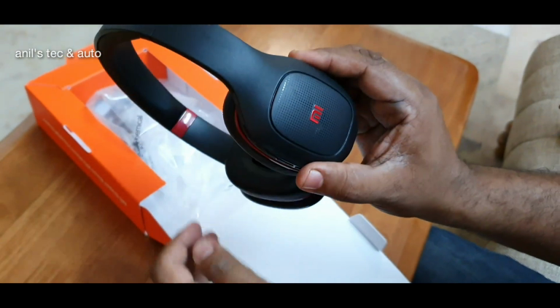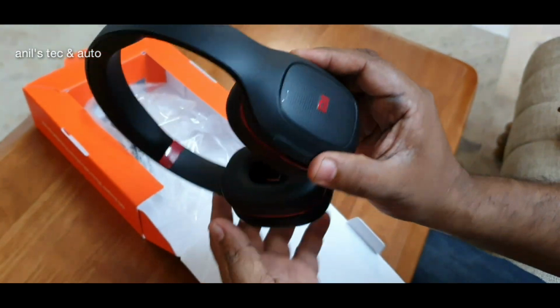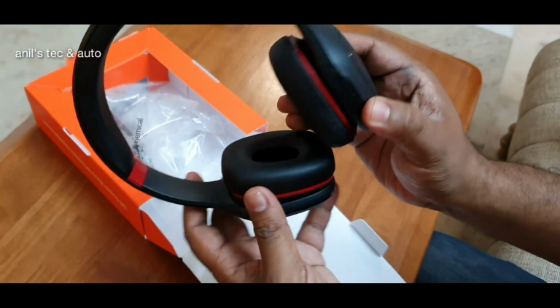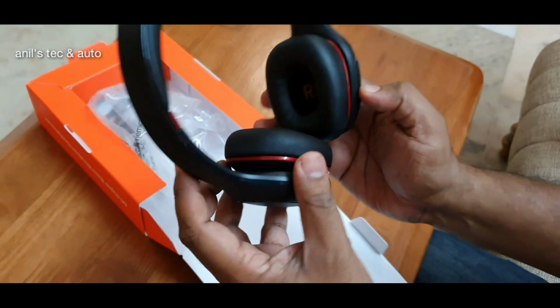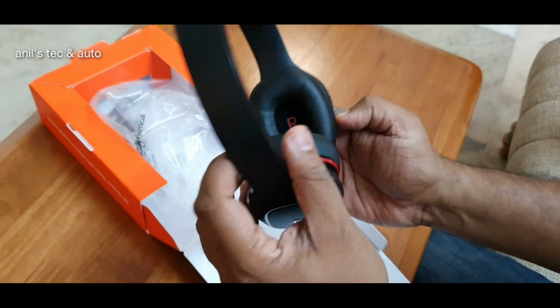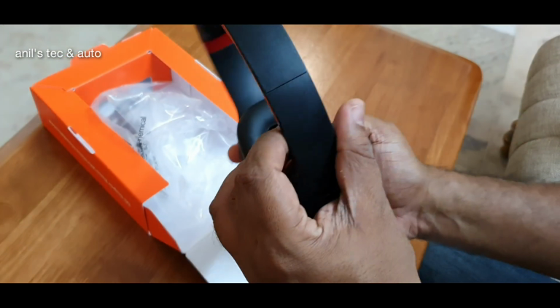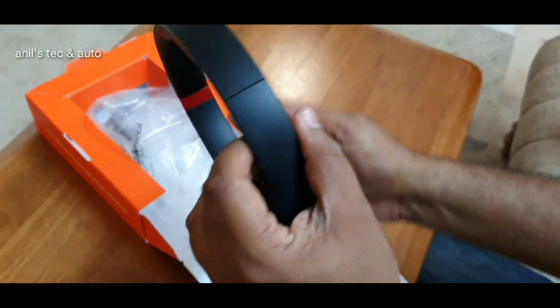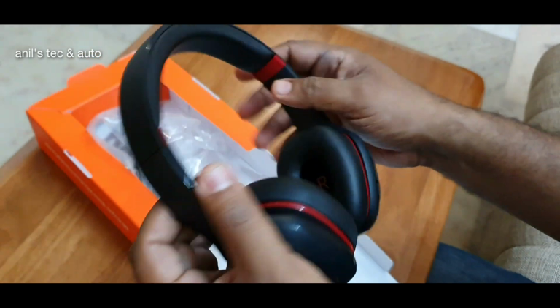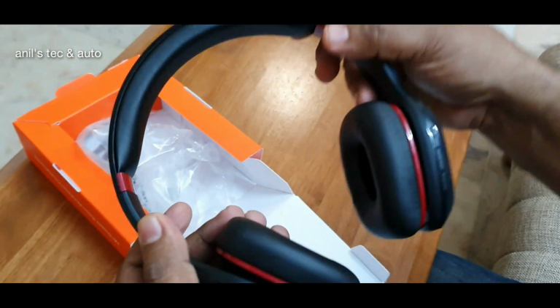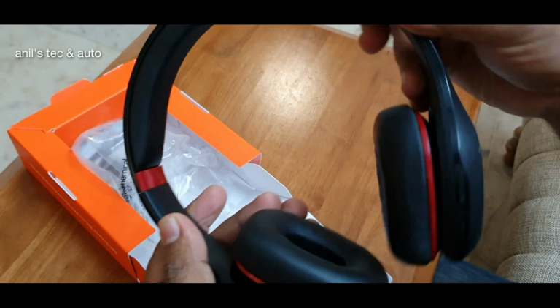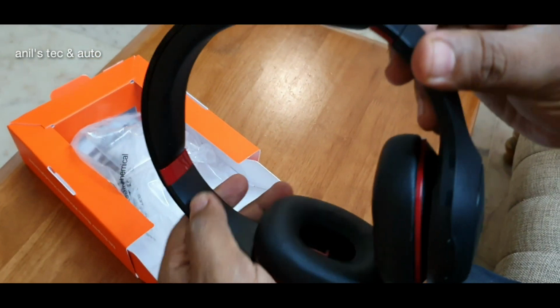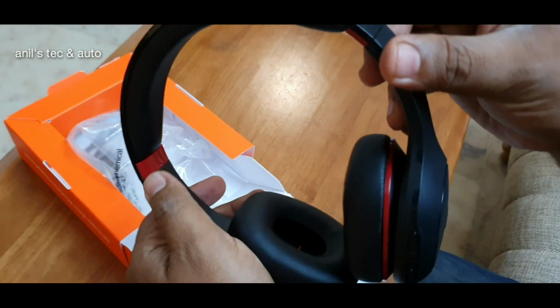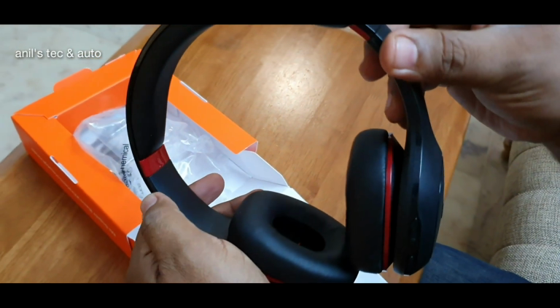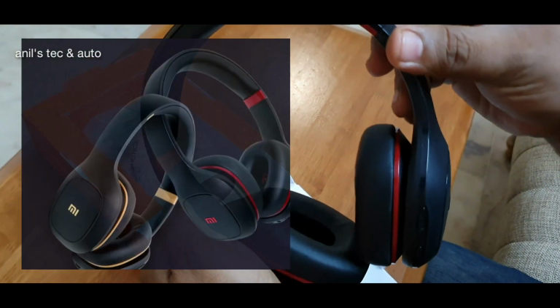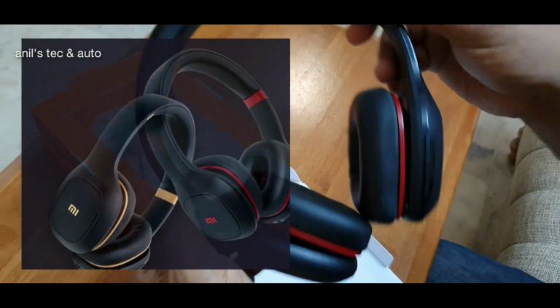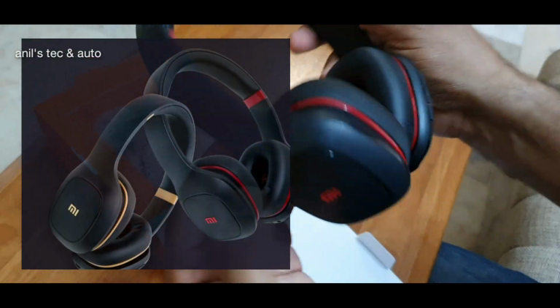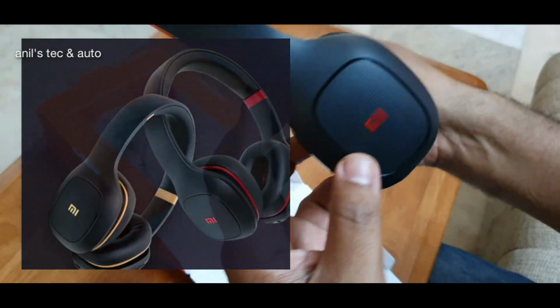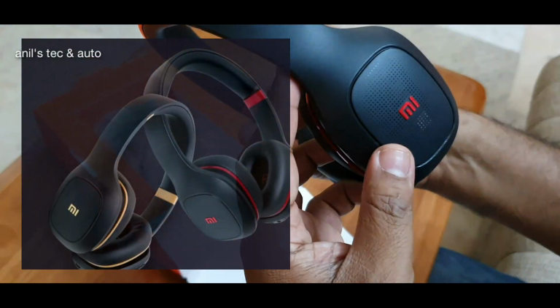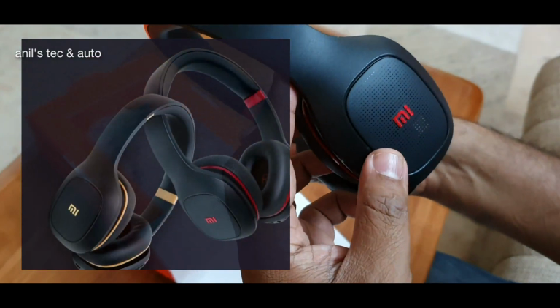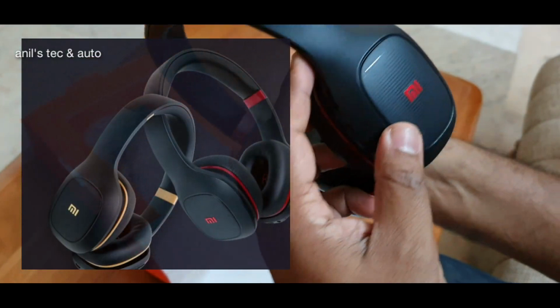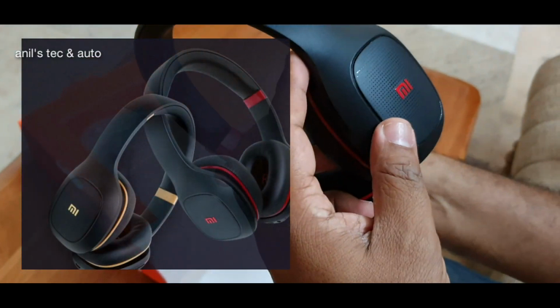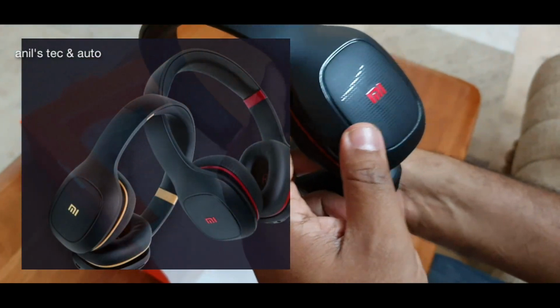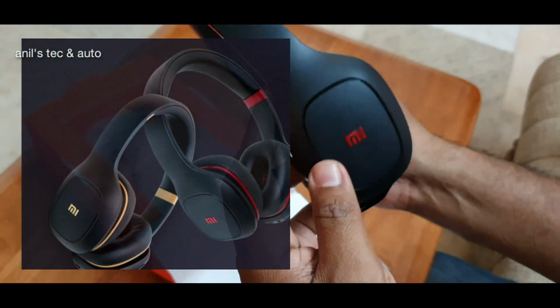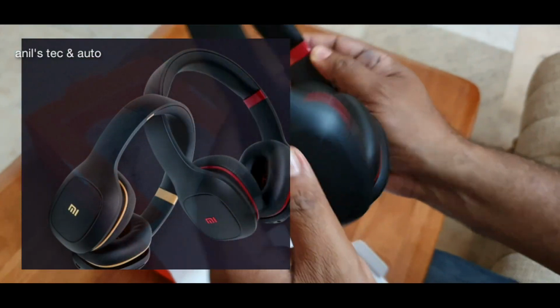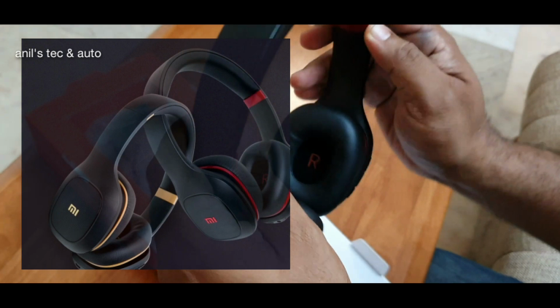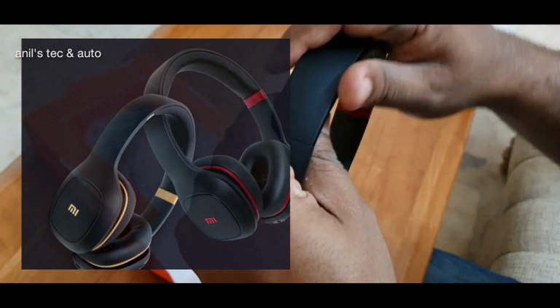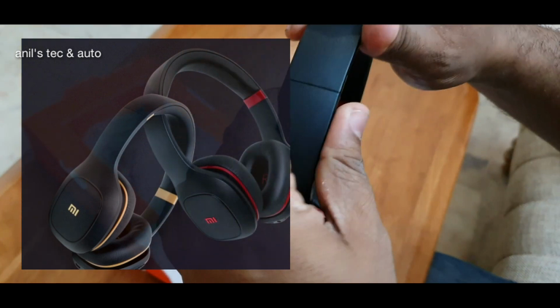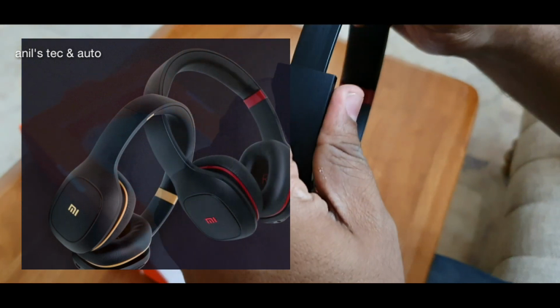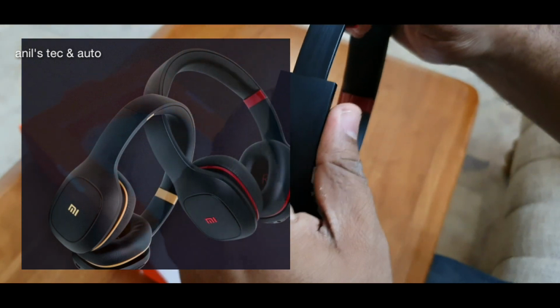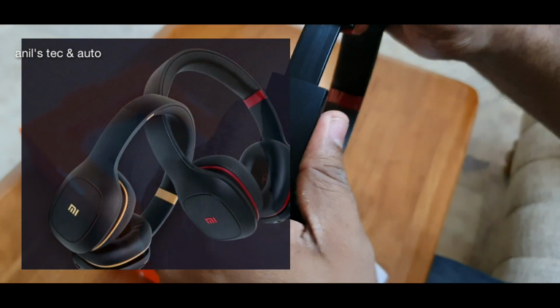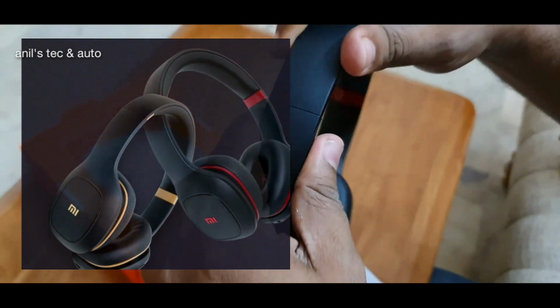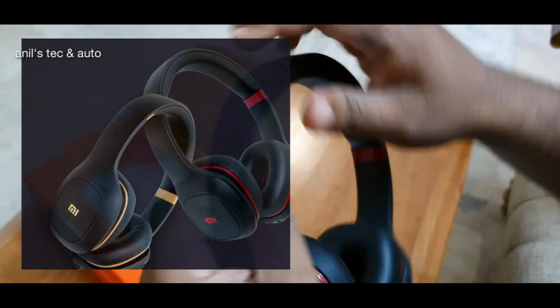This is the black and red combo. It is also available in black and gold color. You can see the Mi badging on both sides.